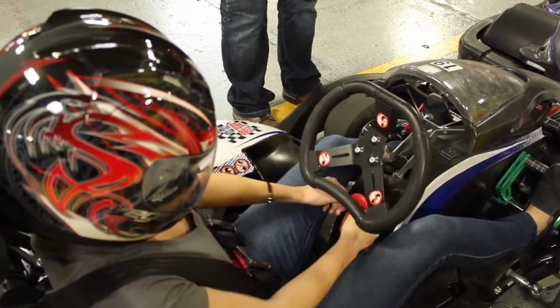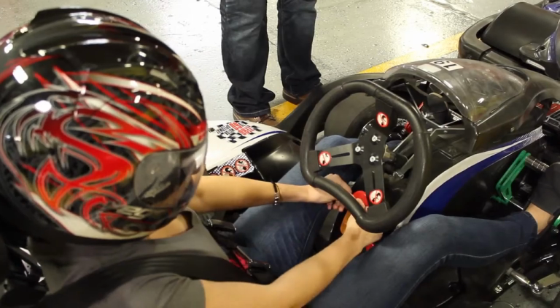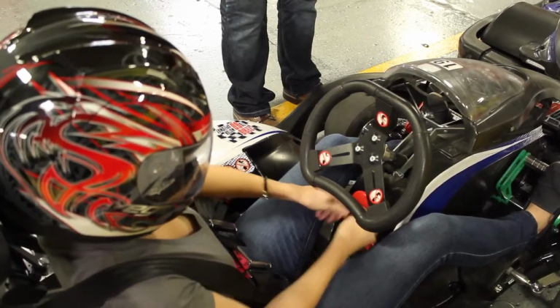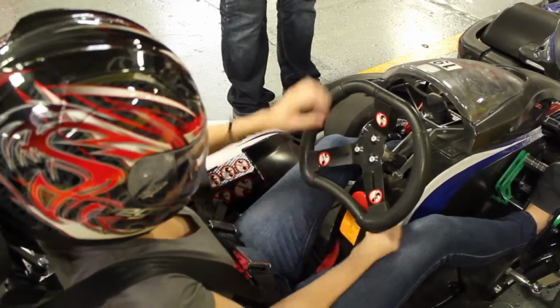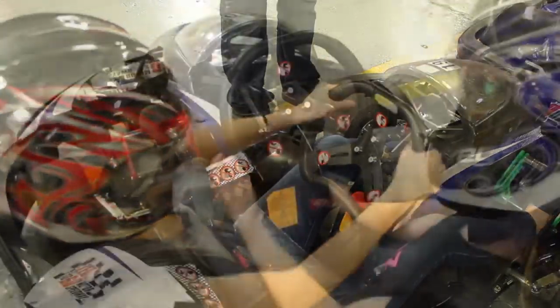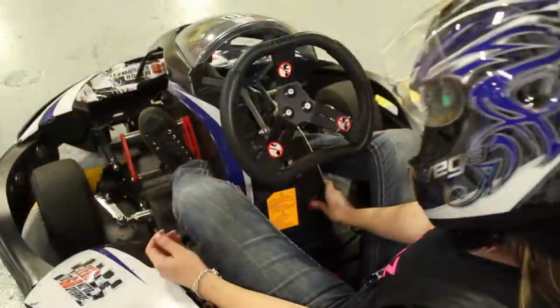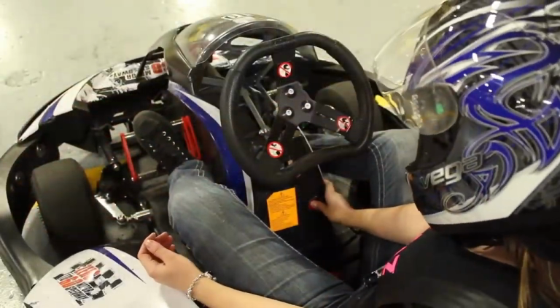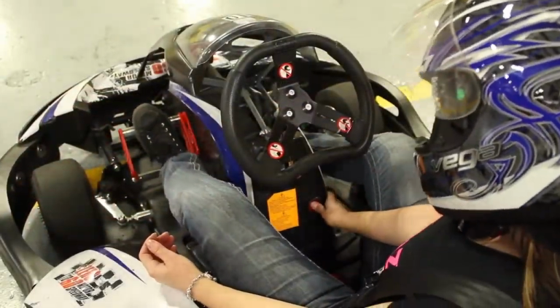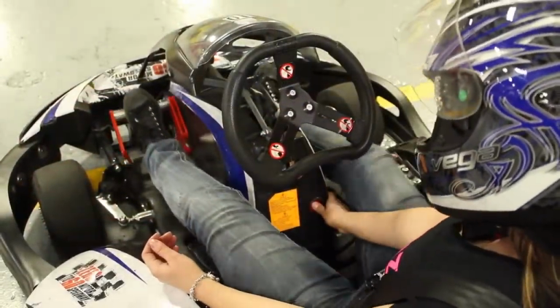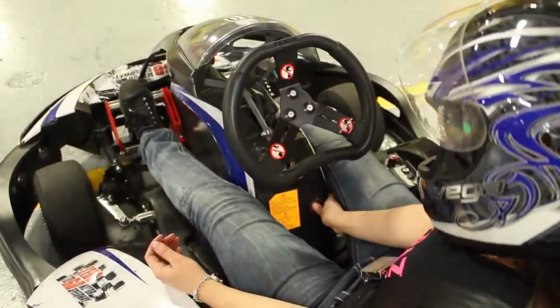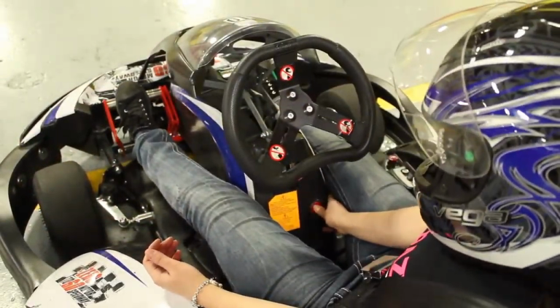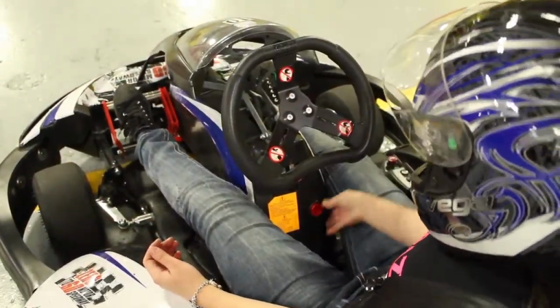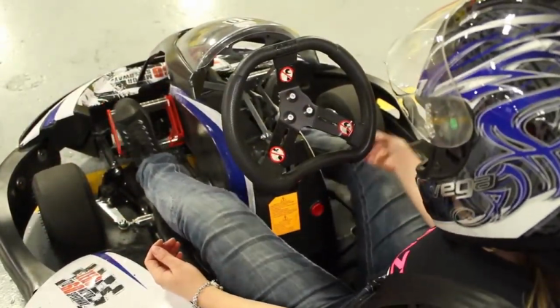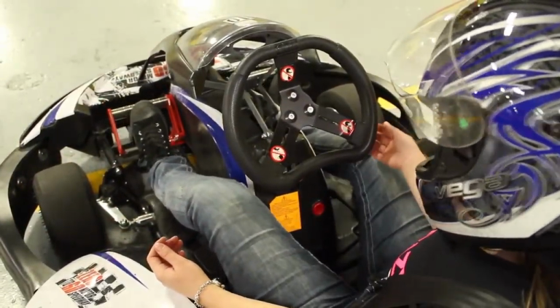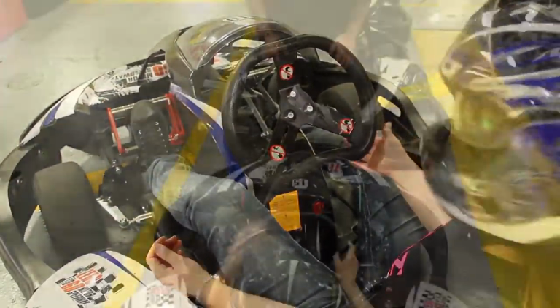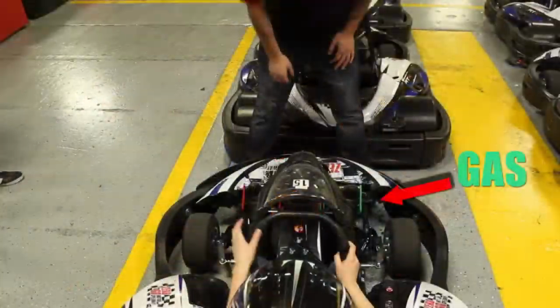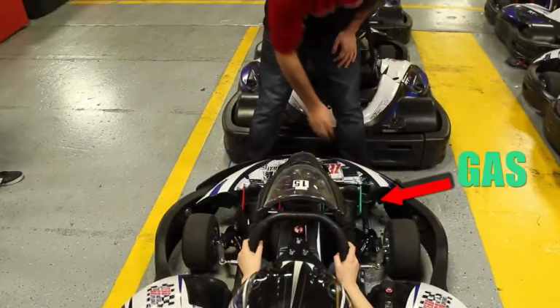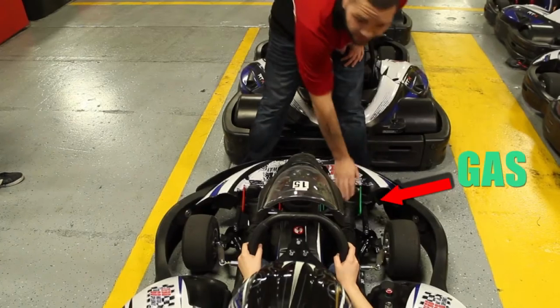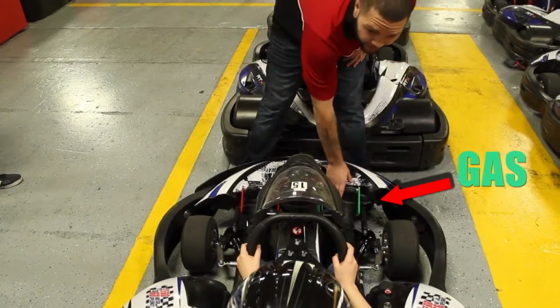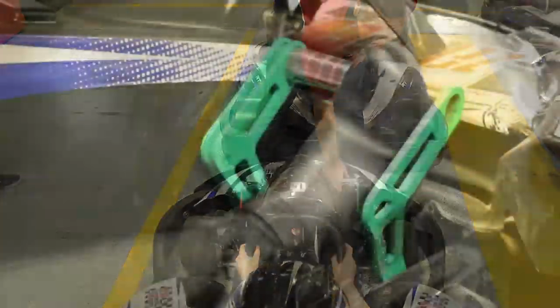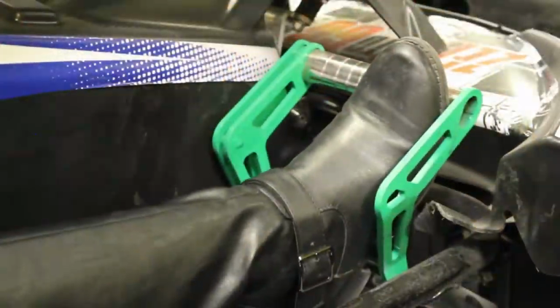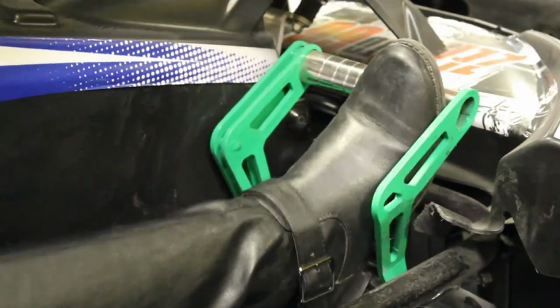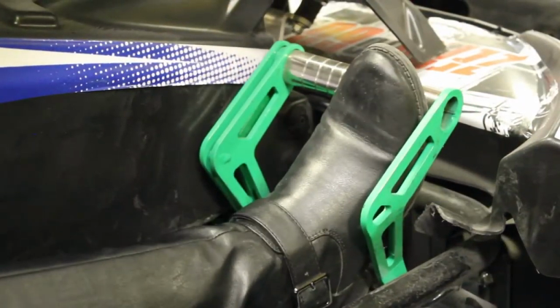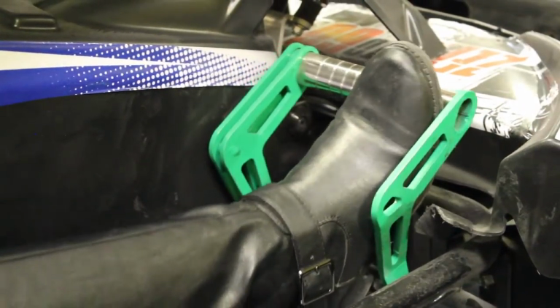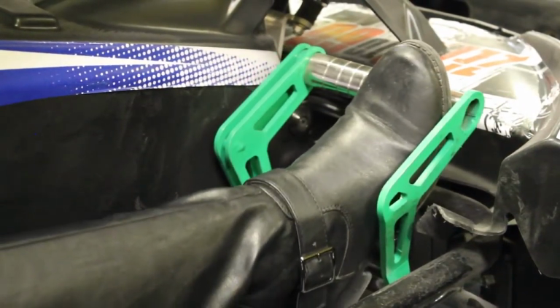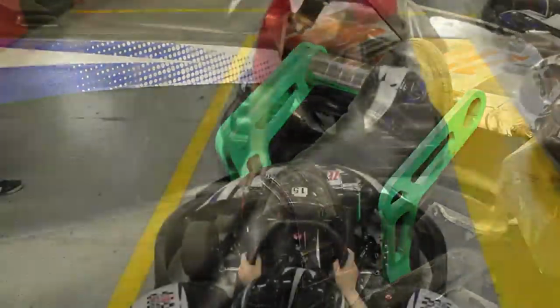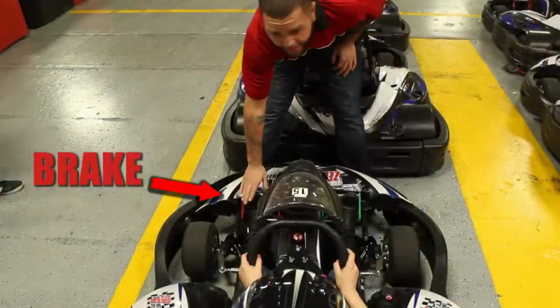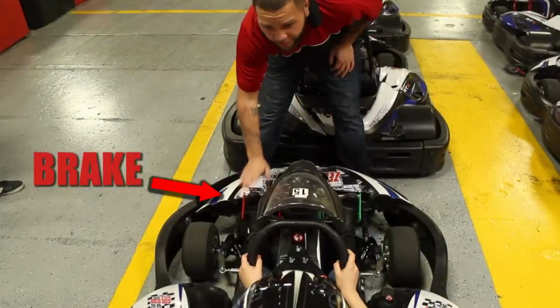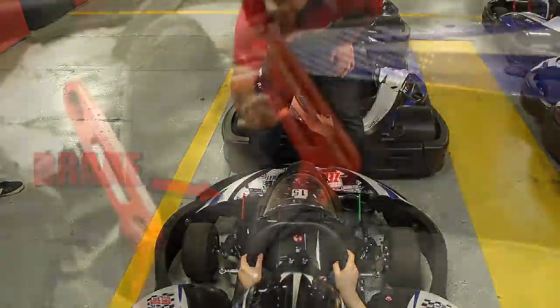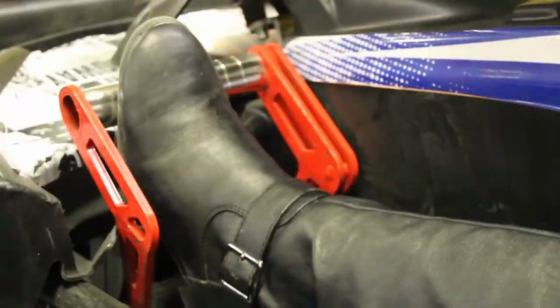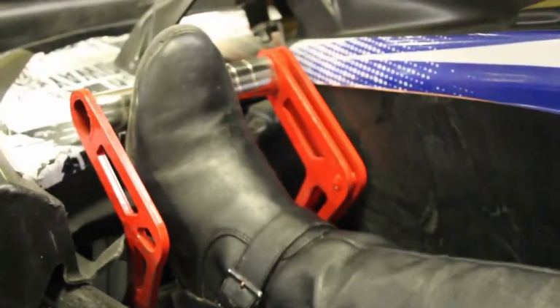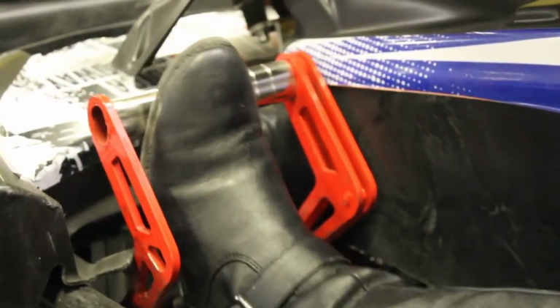The small red button is the pedal adjuster — just press and adjust as needed. Gas is on the right, green for go. The brake is on the left, red for stop.